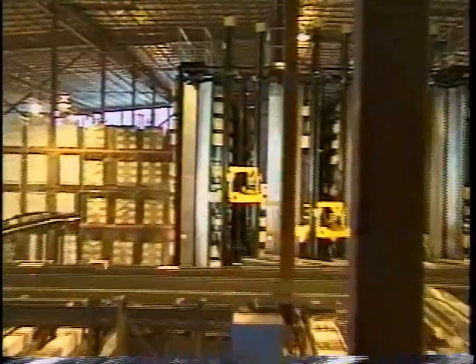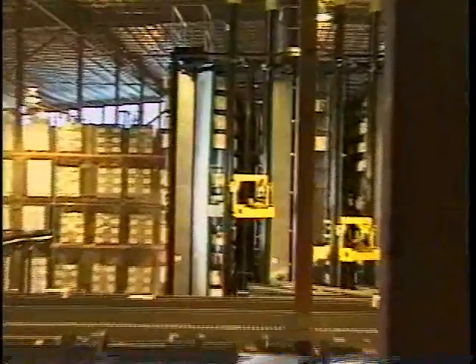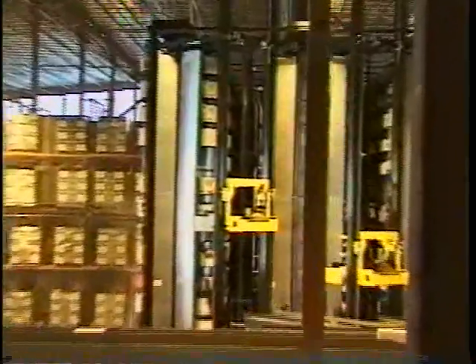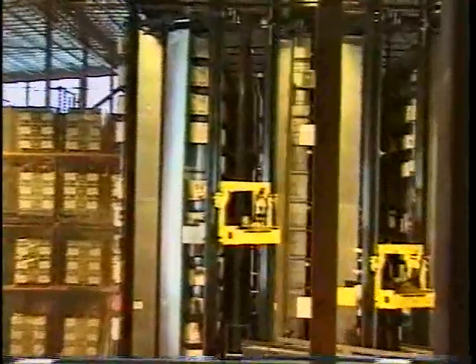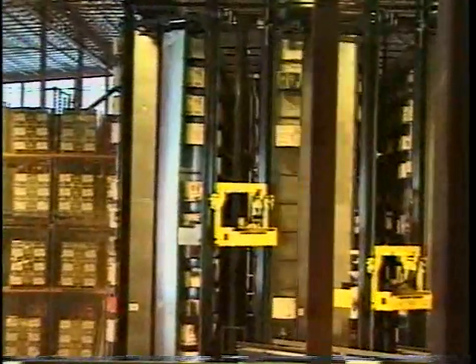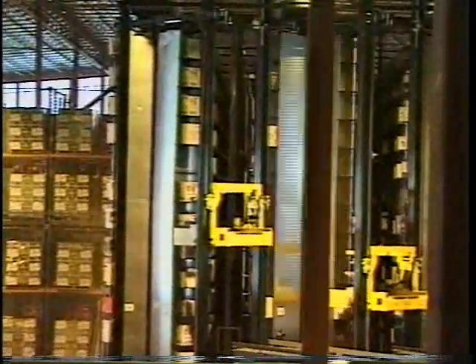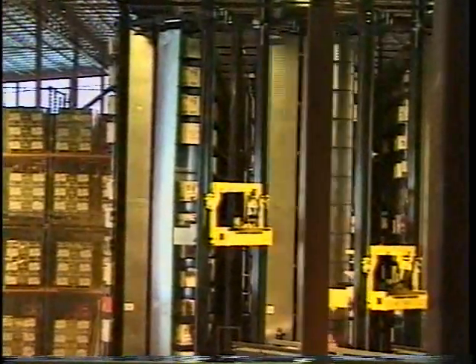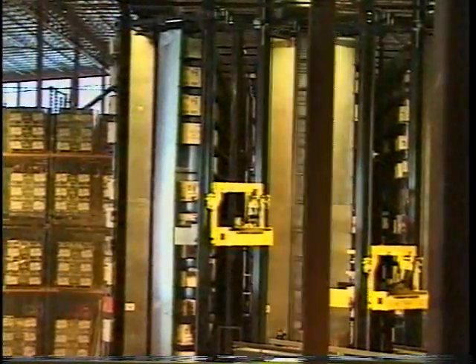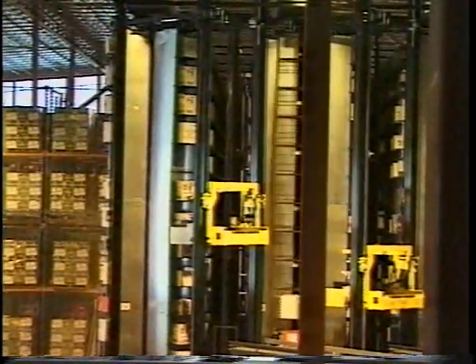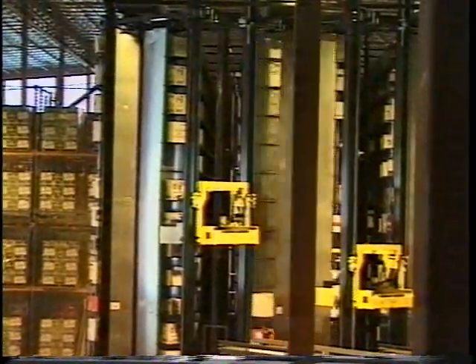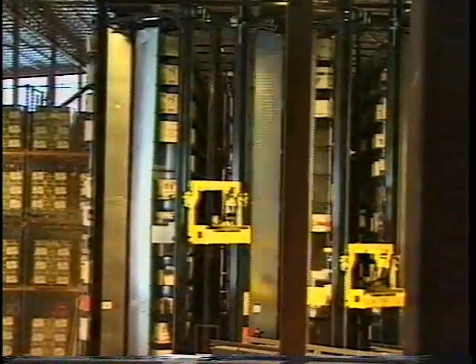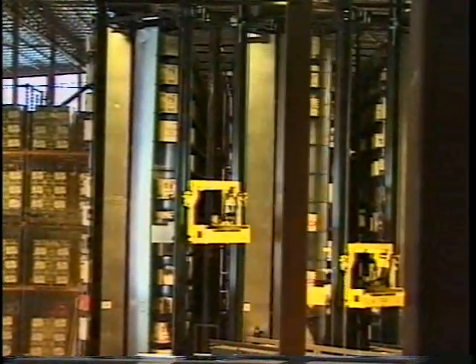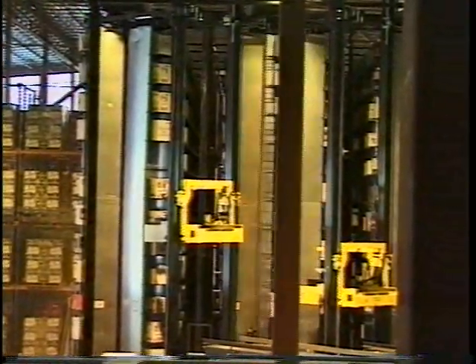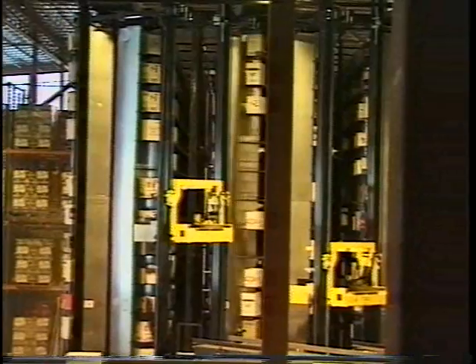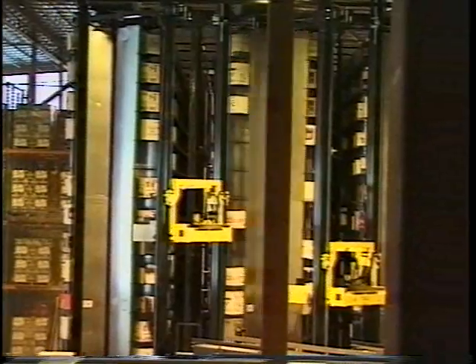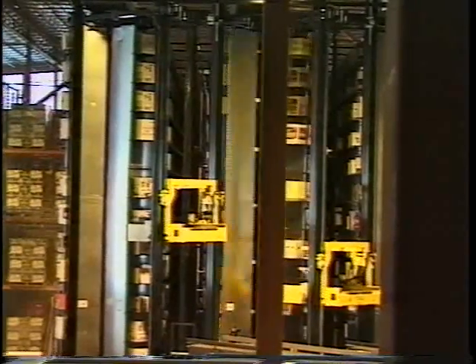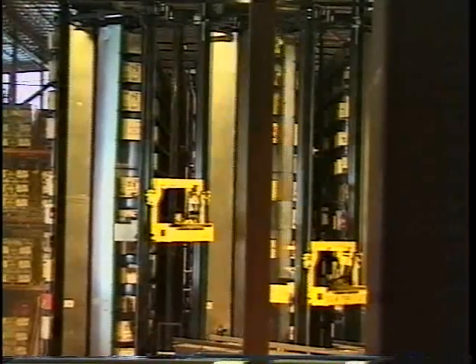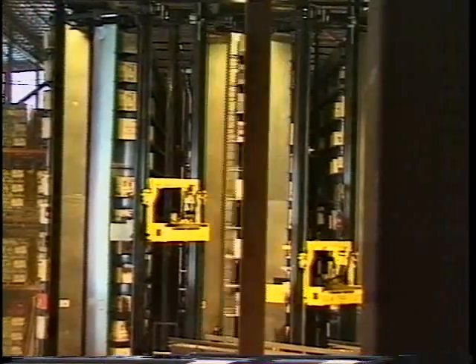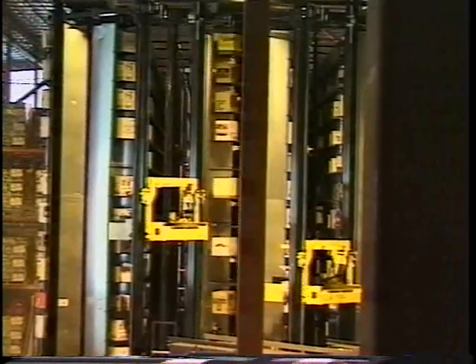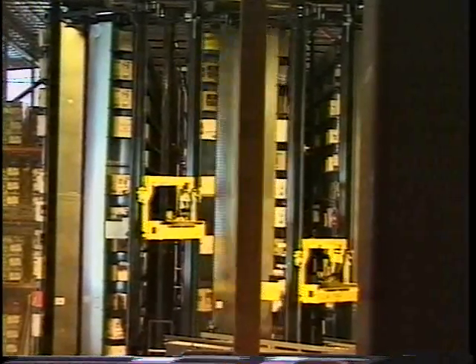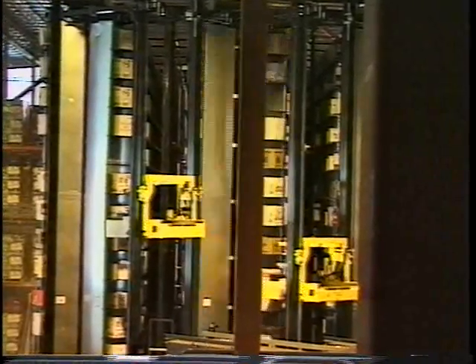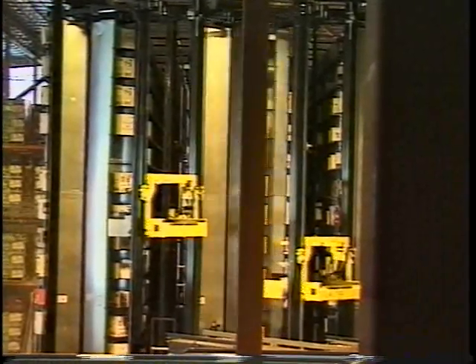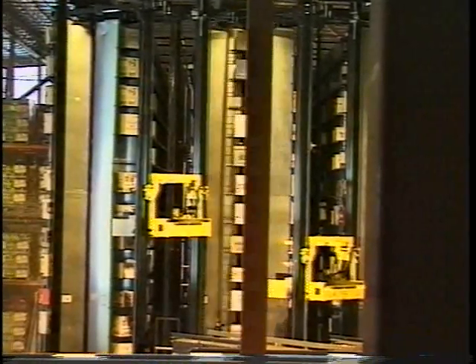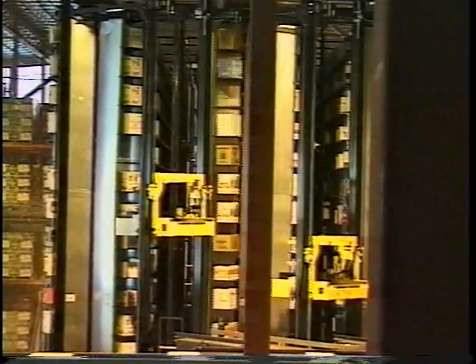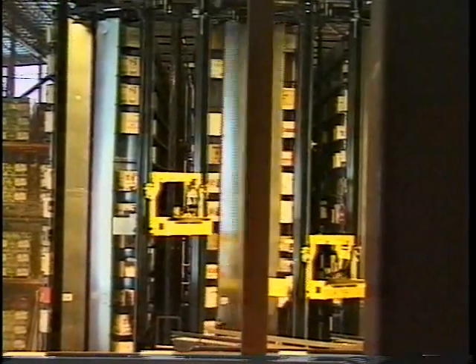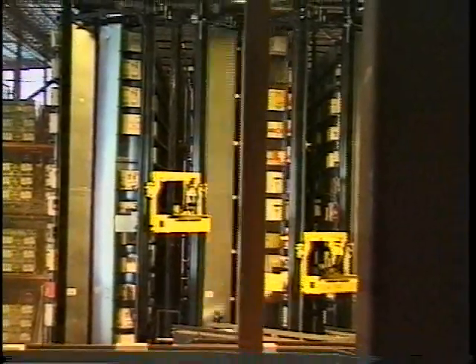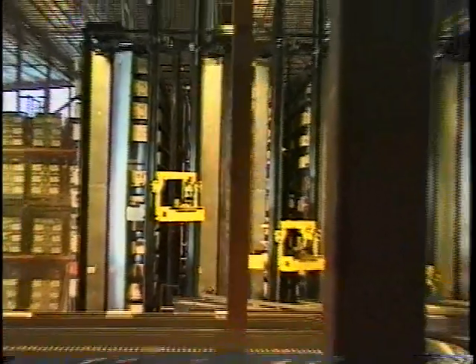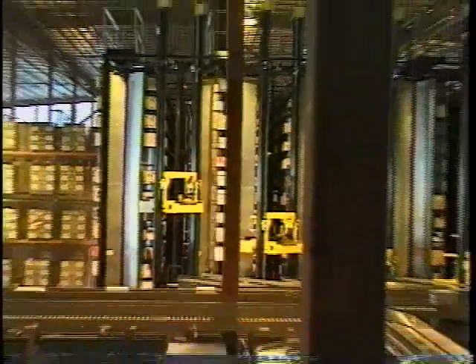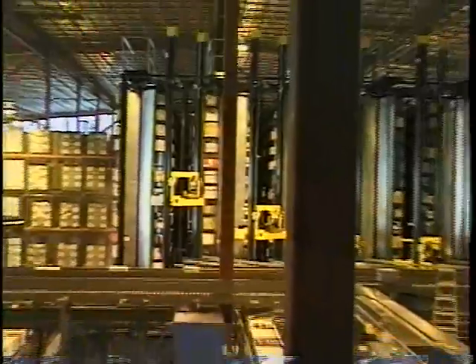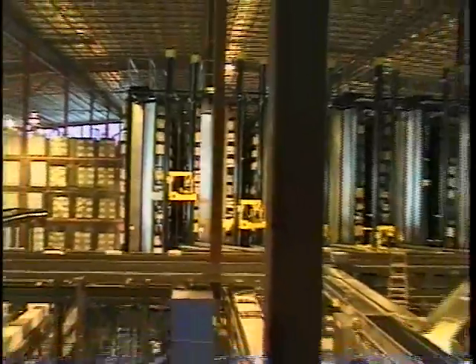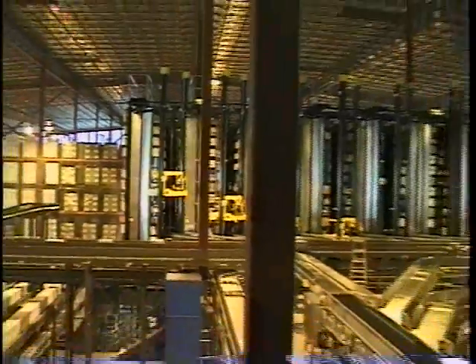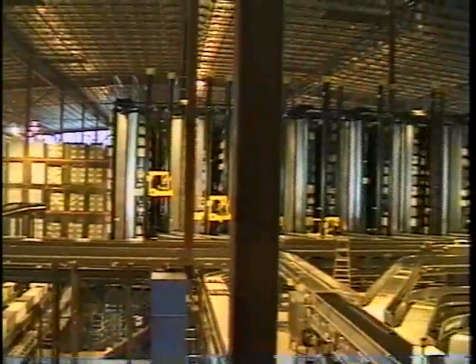Alright, one of the other destinations for the cases coming from the replenishment are to the carousels. And this is really the primary storage area for the entire system.